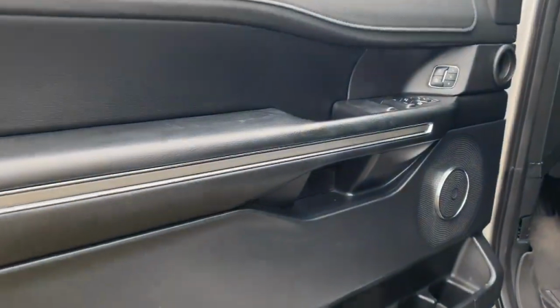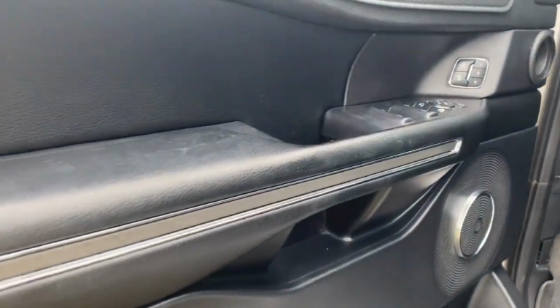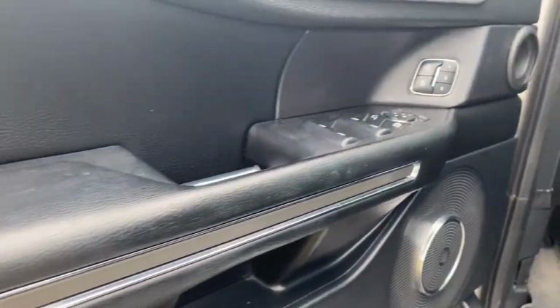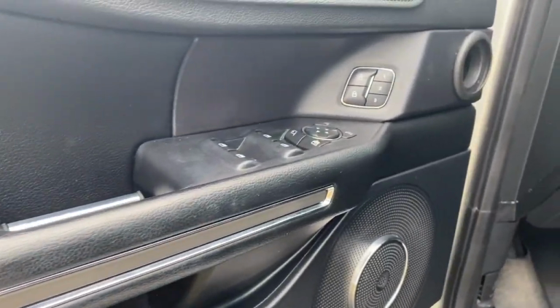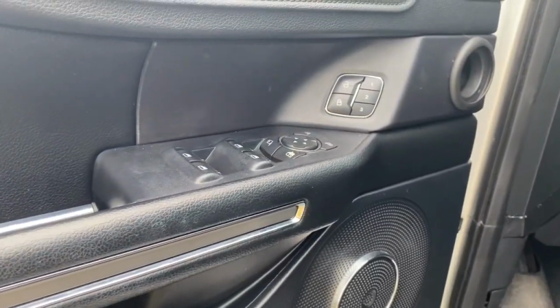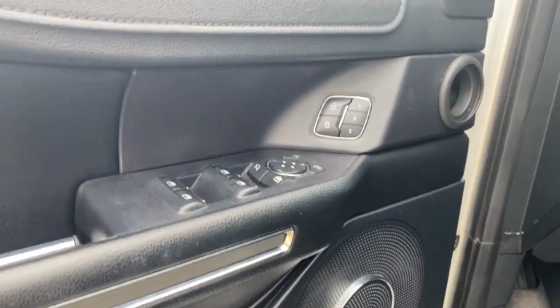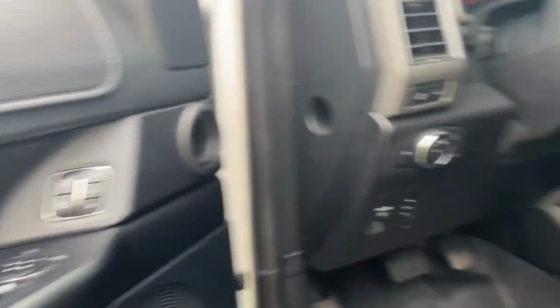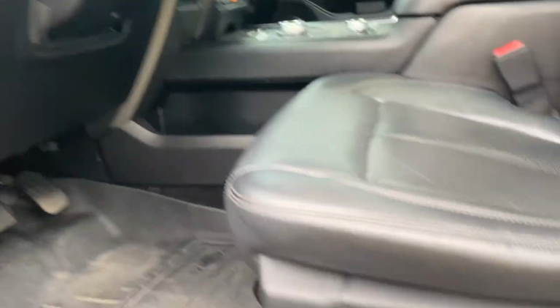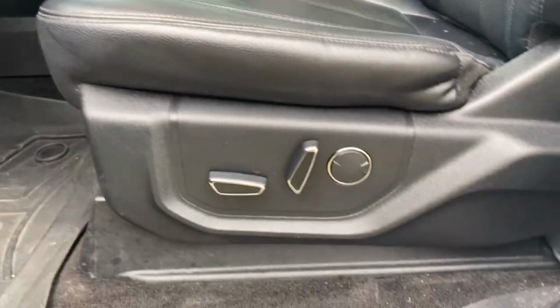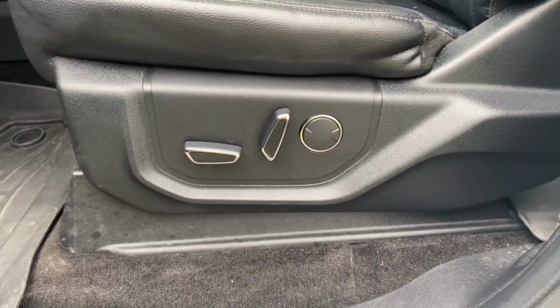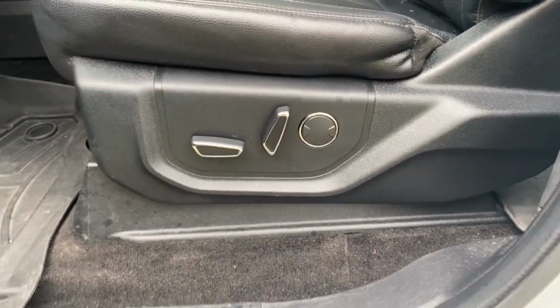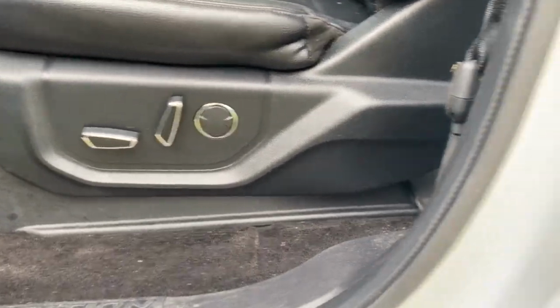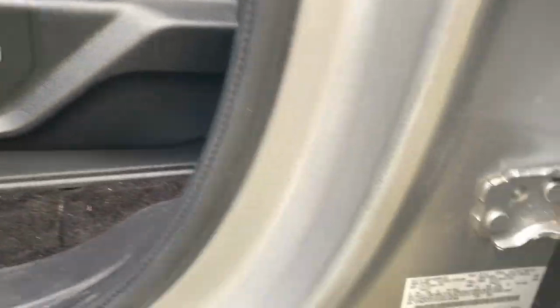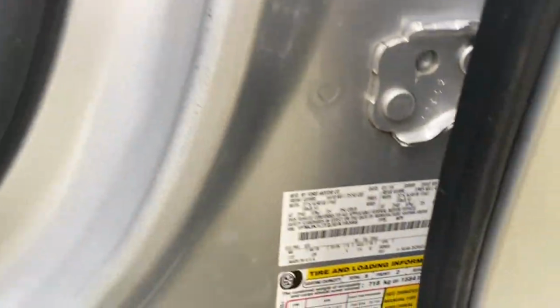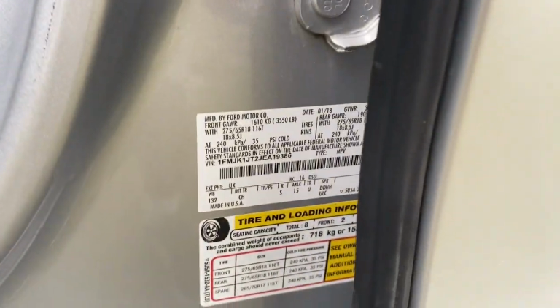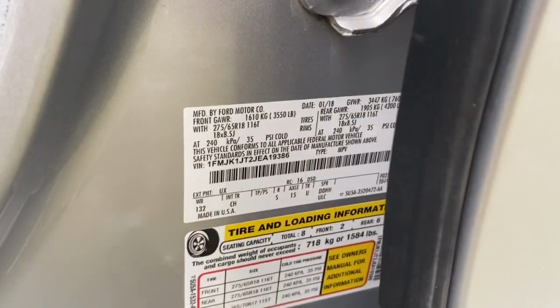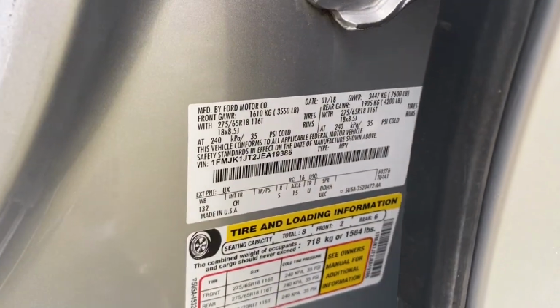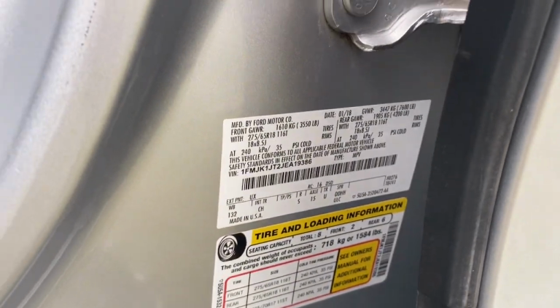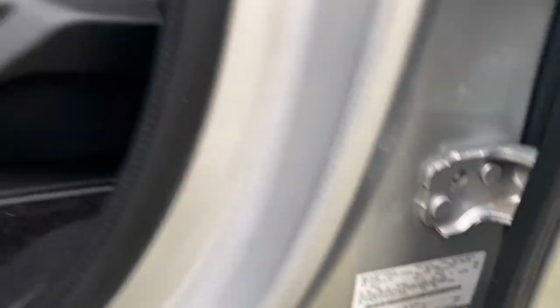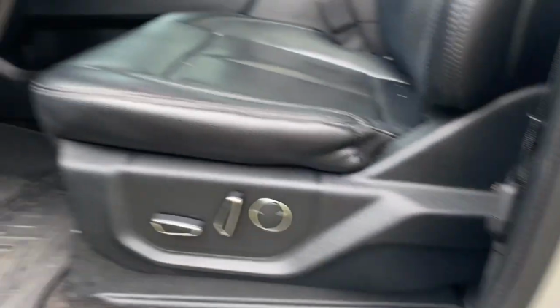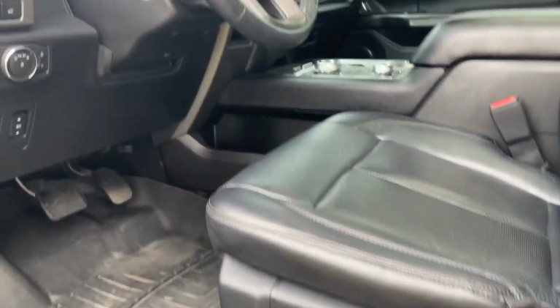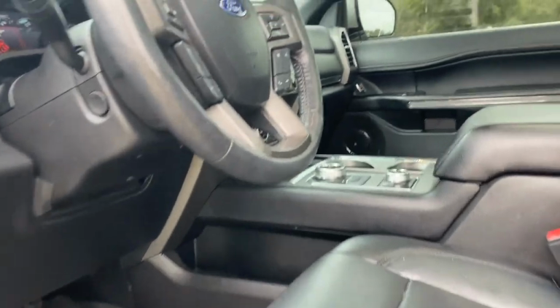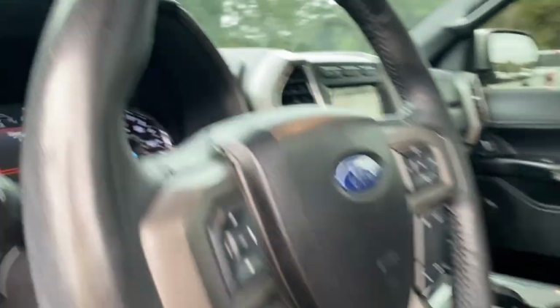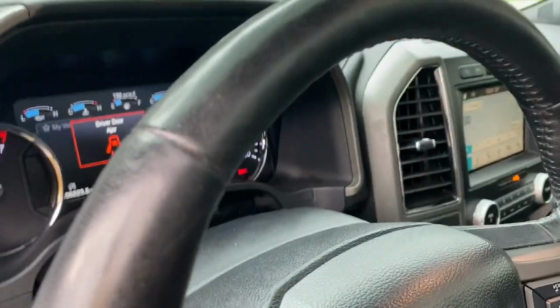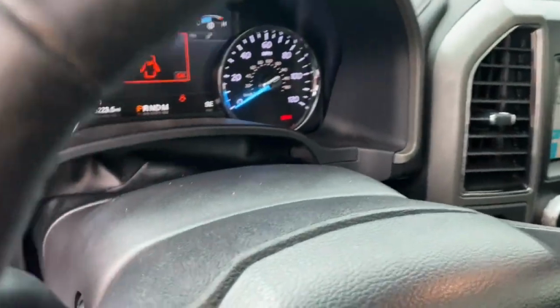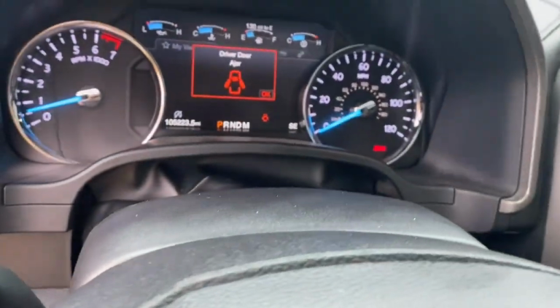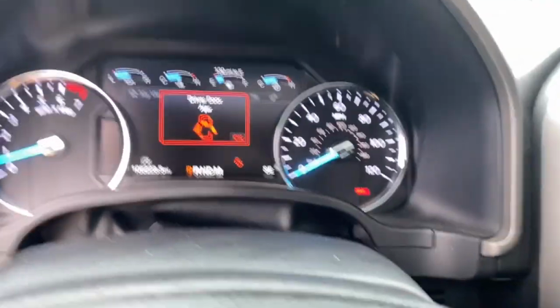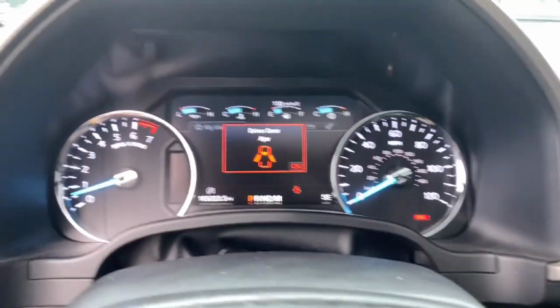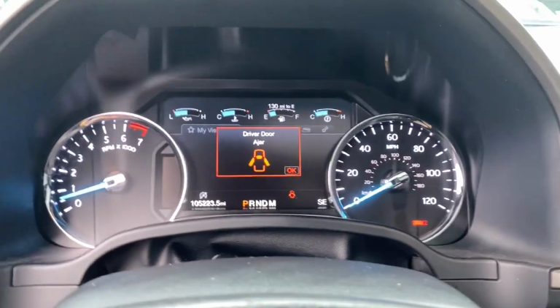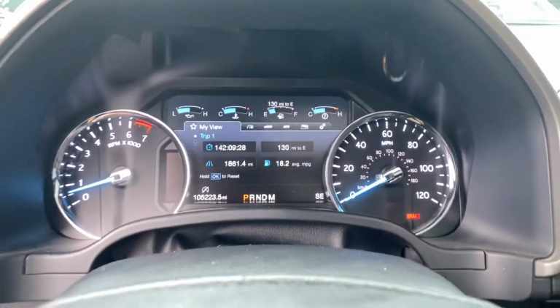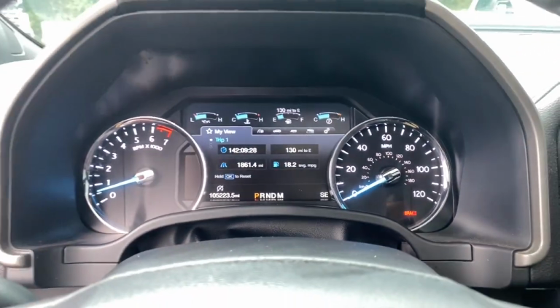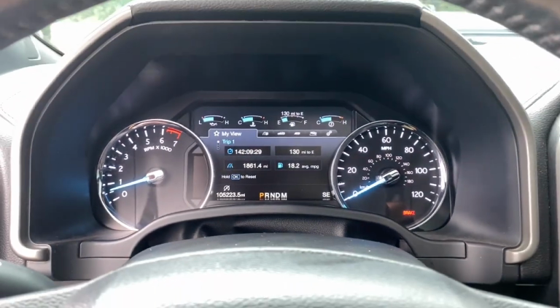Keyless entry, satellite radio, heated mirrors, fog lamps, backup camera, electronic stability control, Bluetooth connection, aluminum wheels, third row seat, alarm.